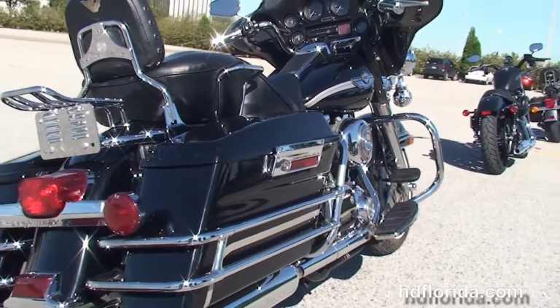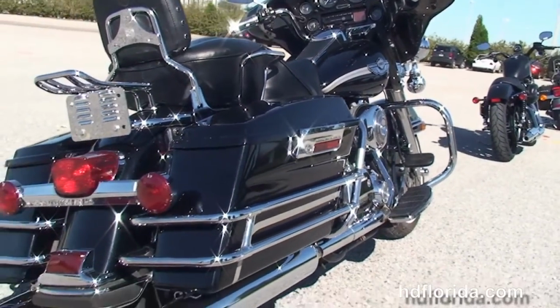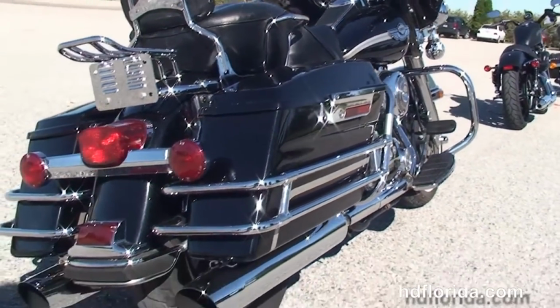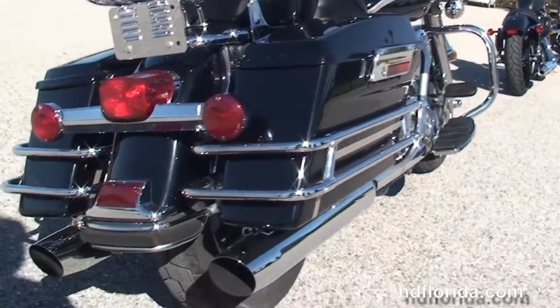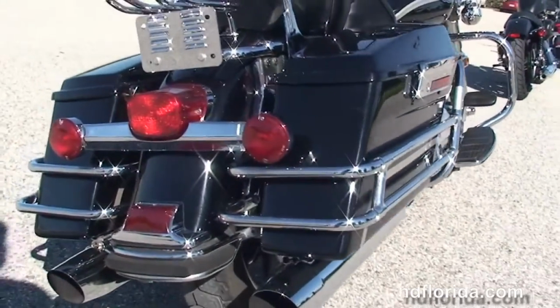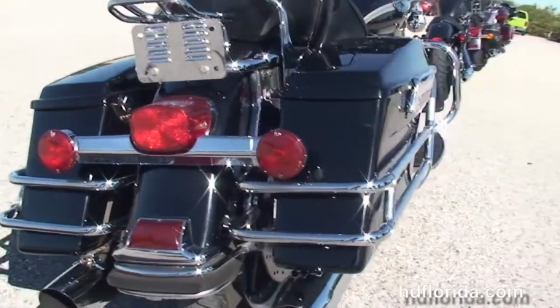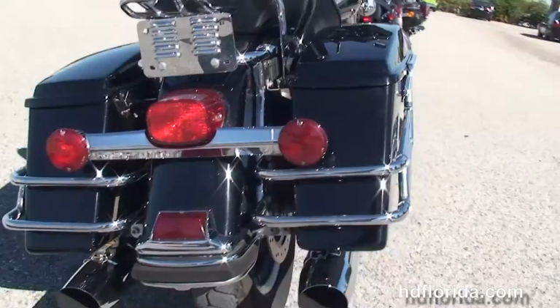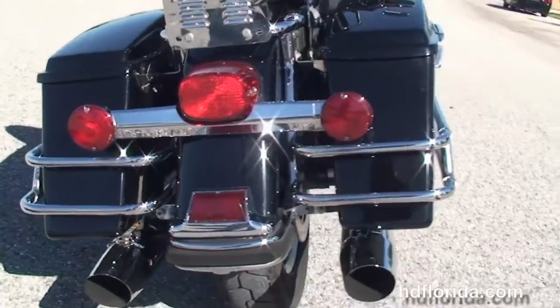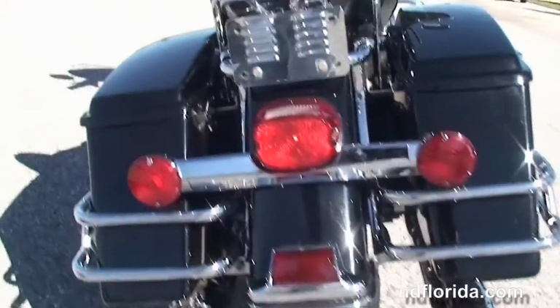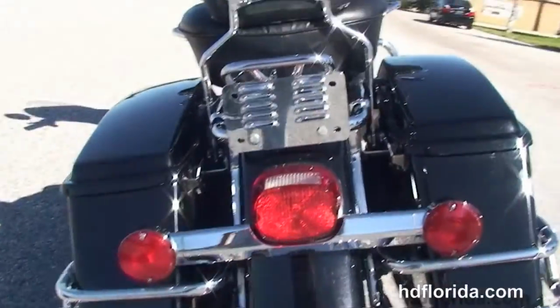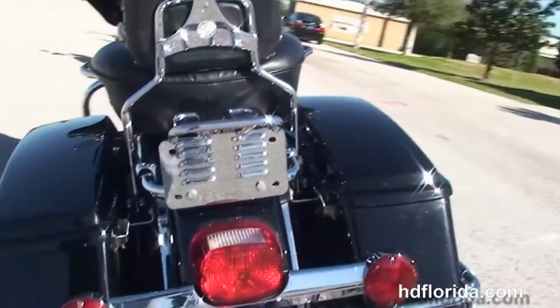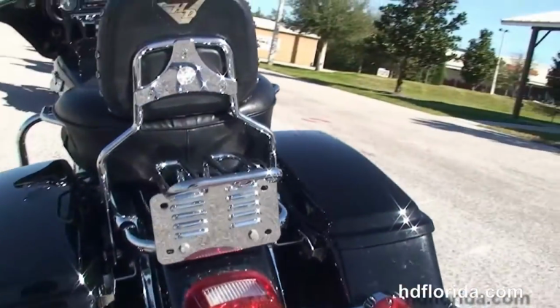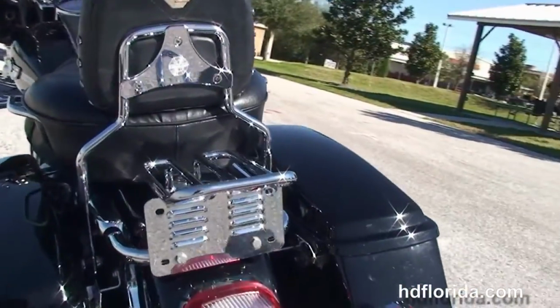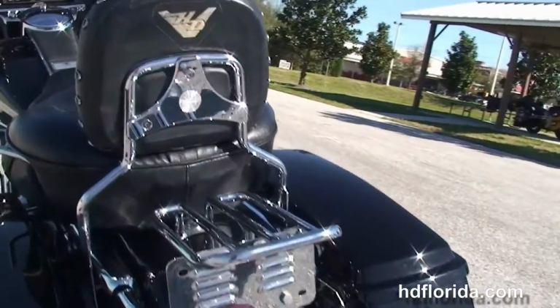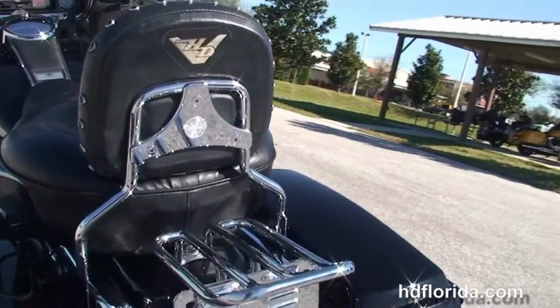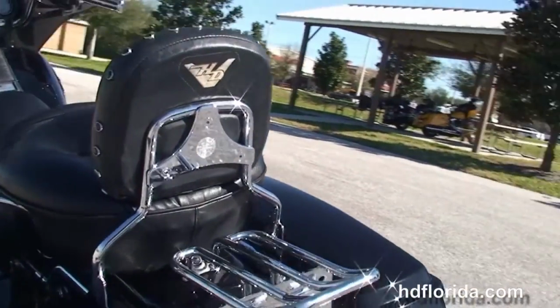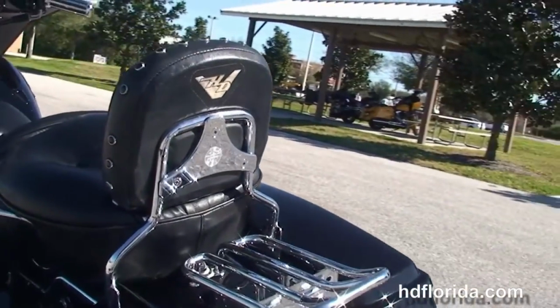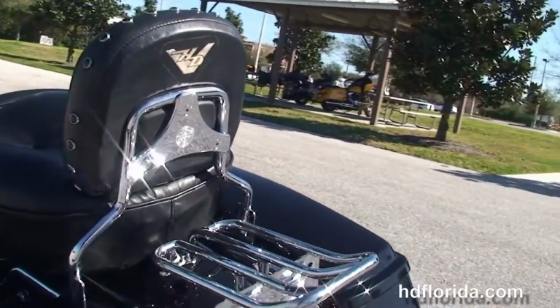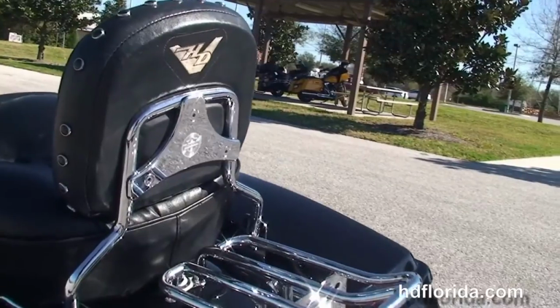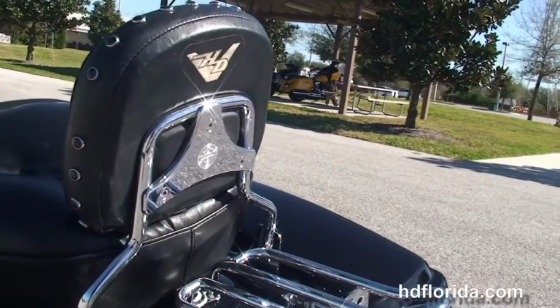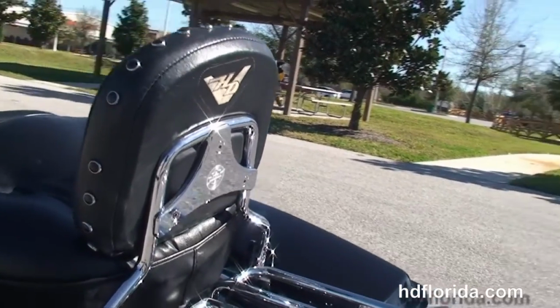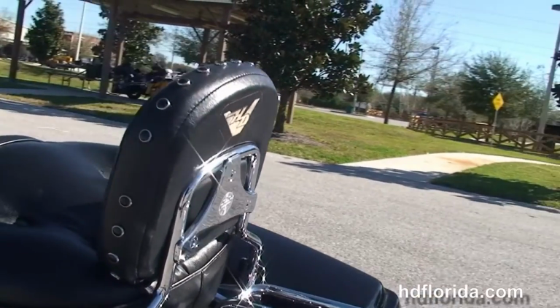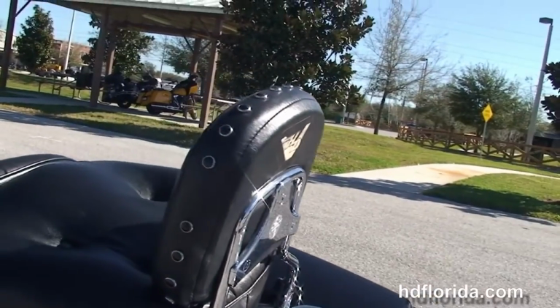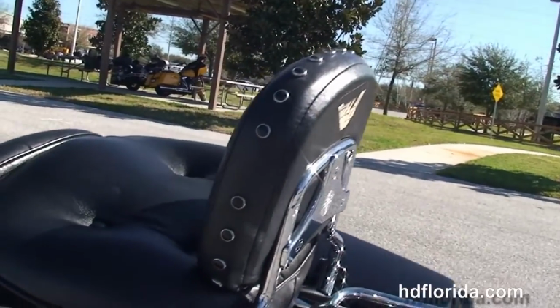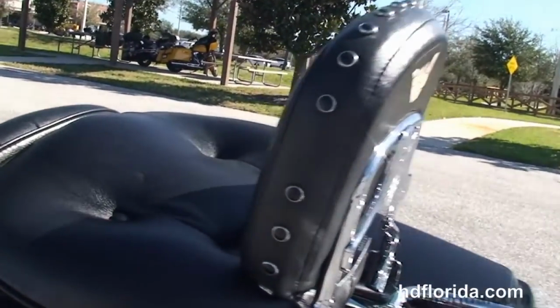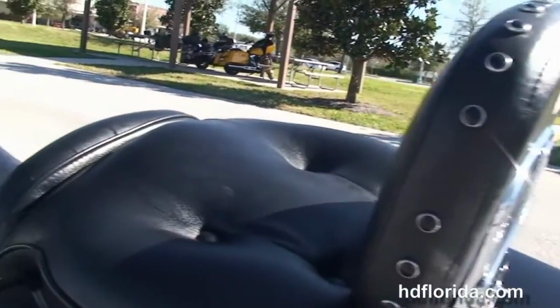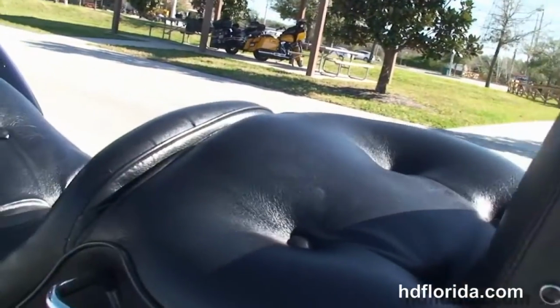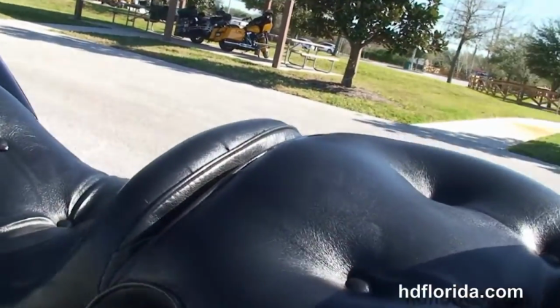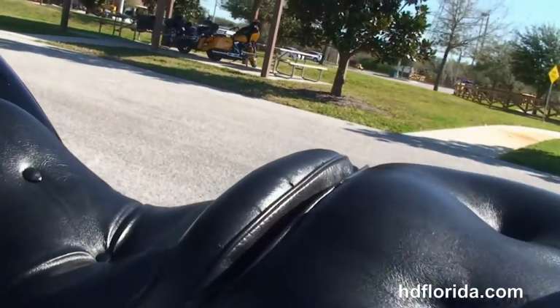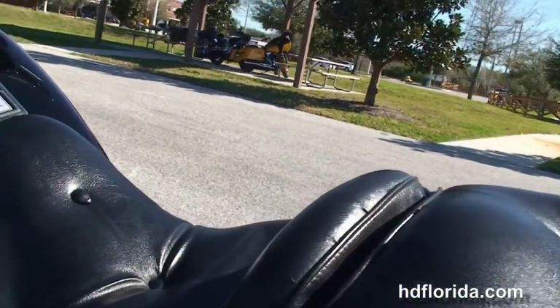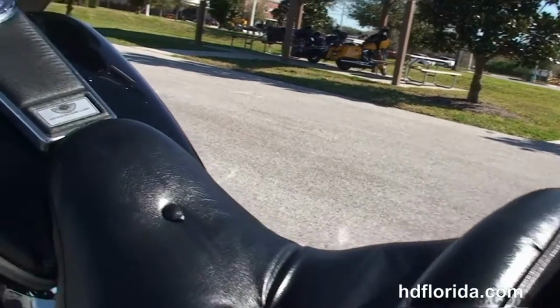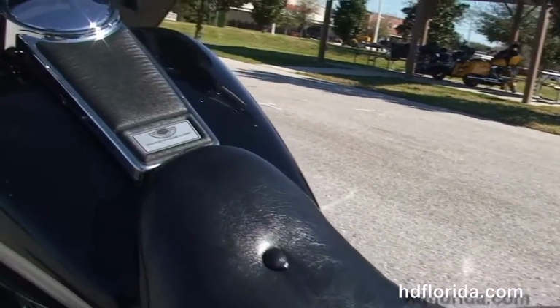It features full-size rider and passenger floorboards, hard-locking saddlebags, and the chrome saddlebag guards. We've got the docking hardware that the detachable passenger backrest is attached to, and we've got the upgraded chrome luggage rack.